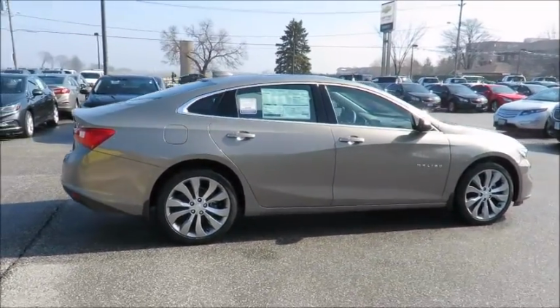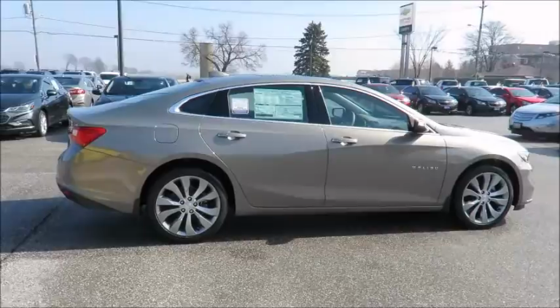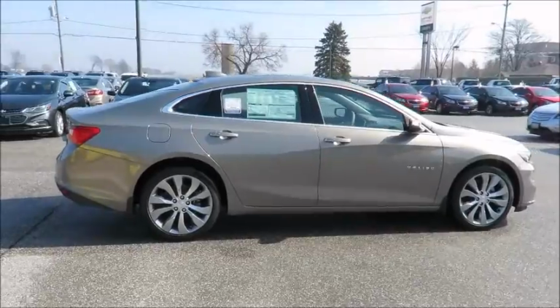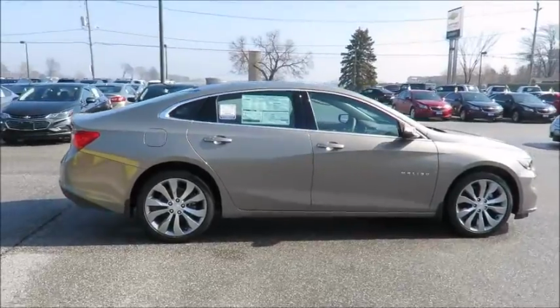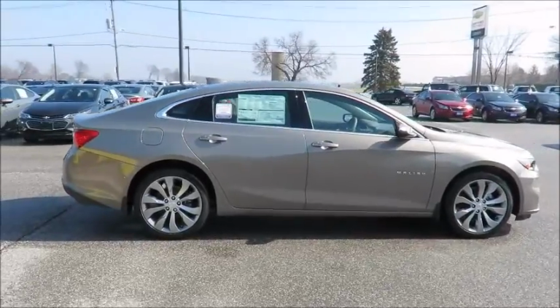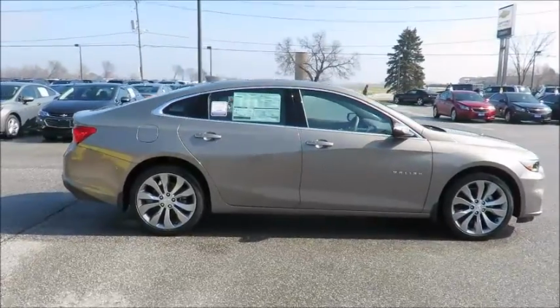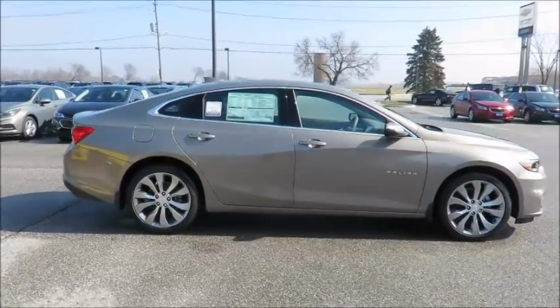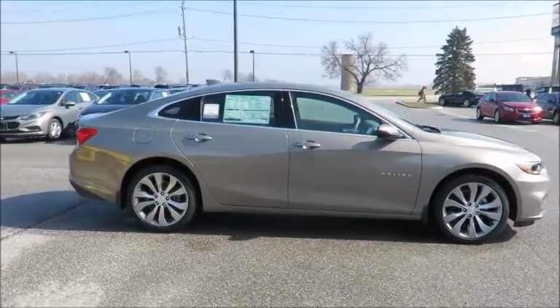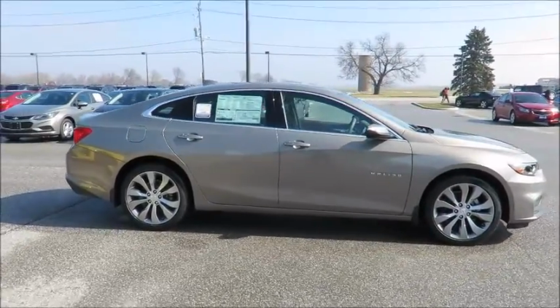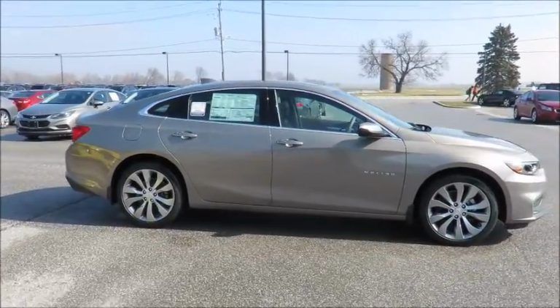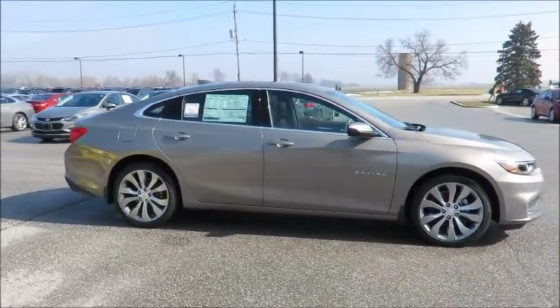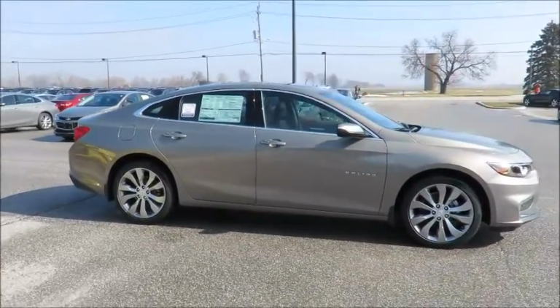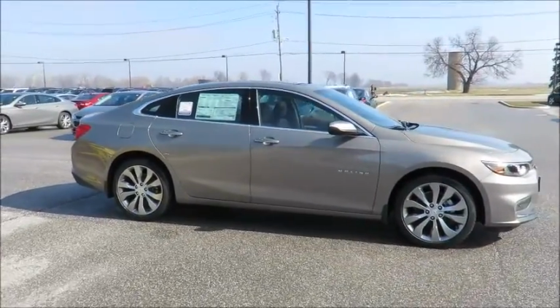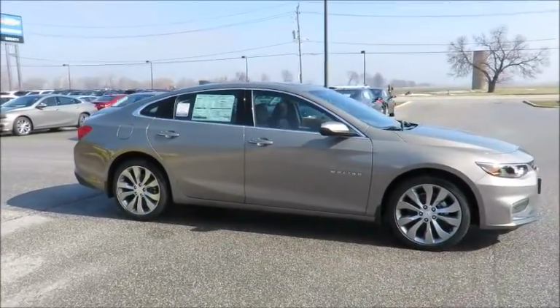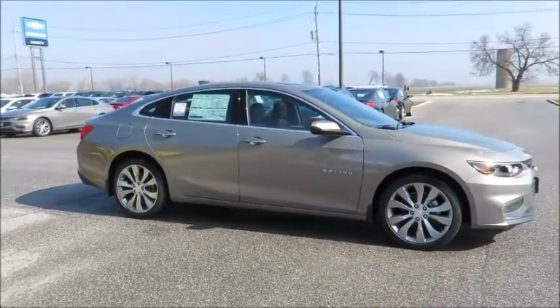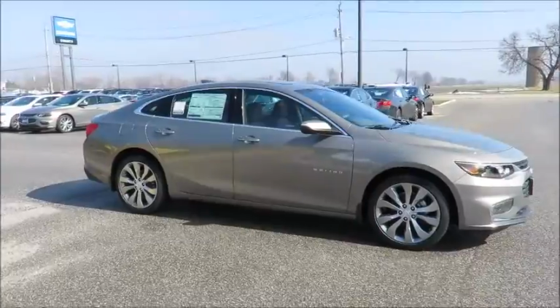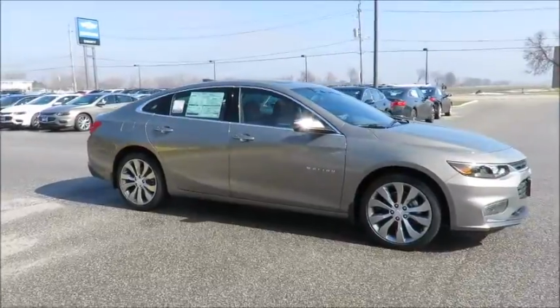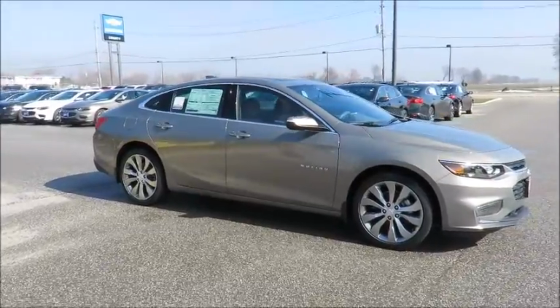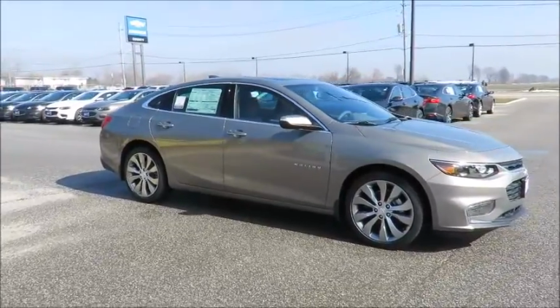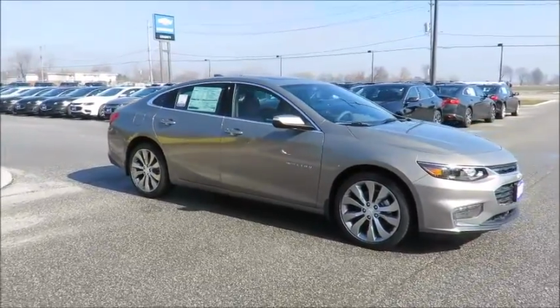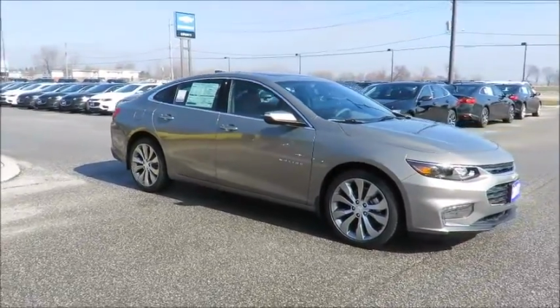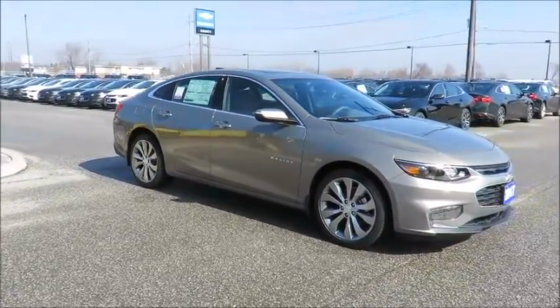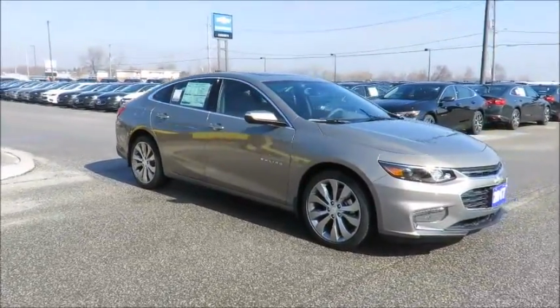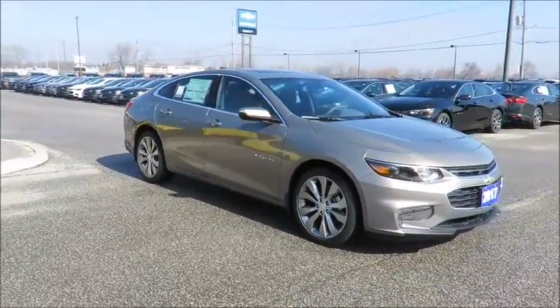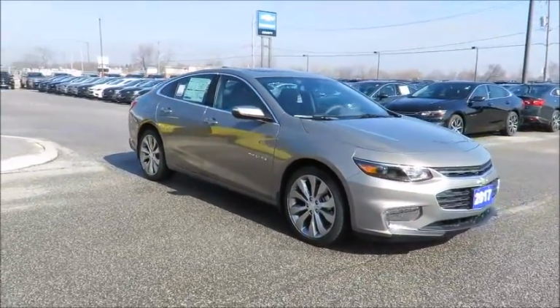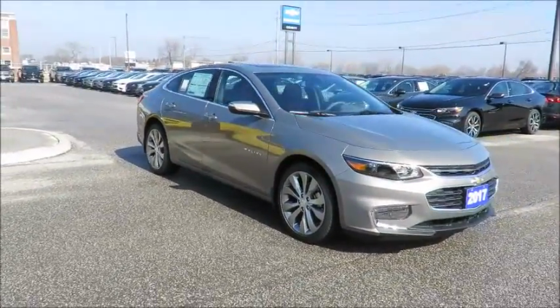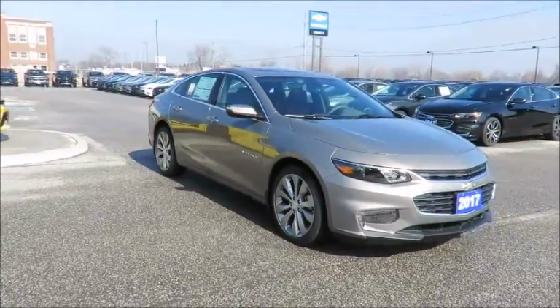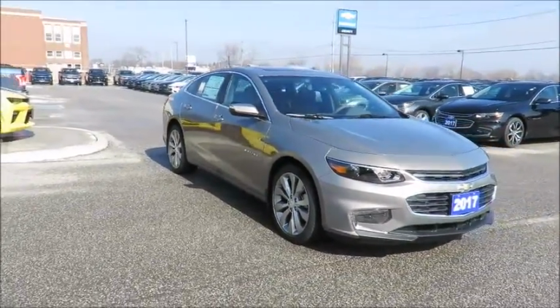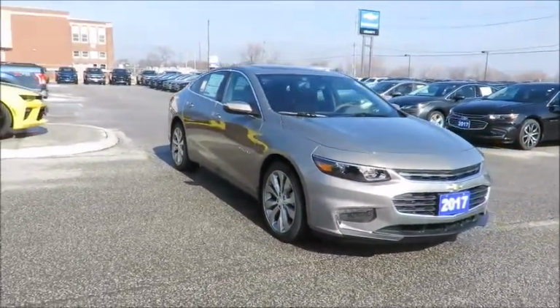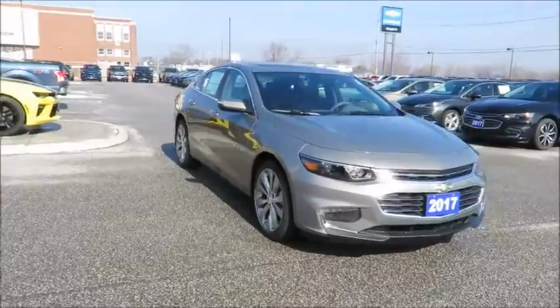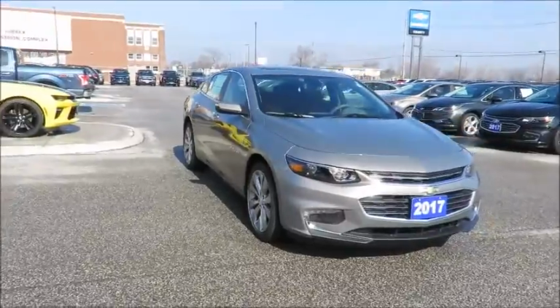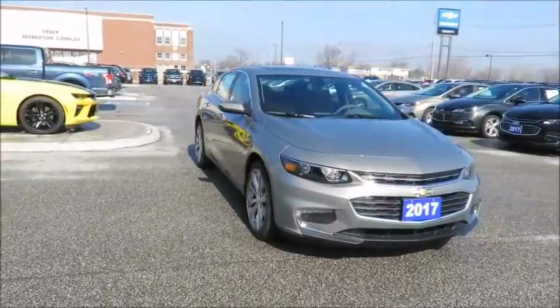All new vehicles are backed by the GM three-year 60,000-kilometer new vehicle limited warranty and an industry-leading five-year 160,000-kilometer powertrain component limited warranty with roadside assistance.